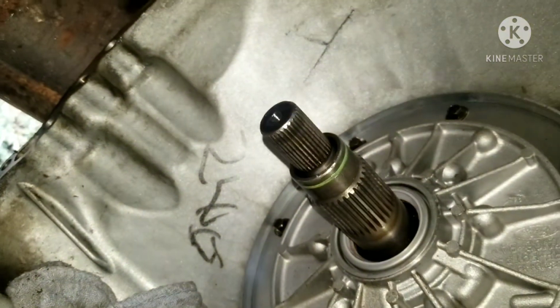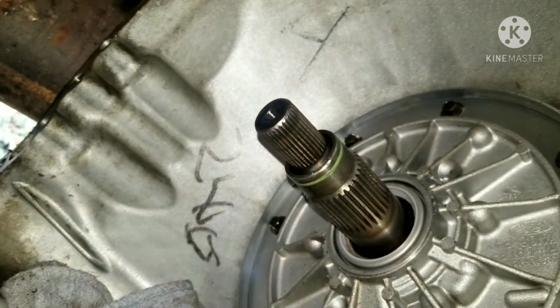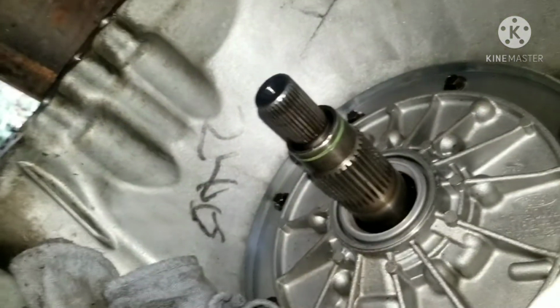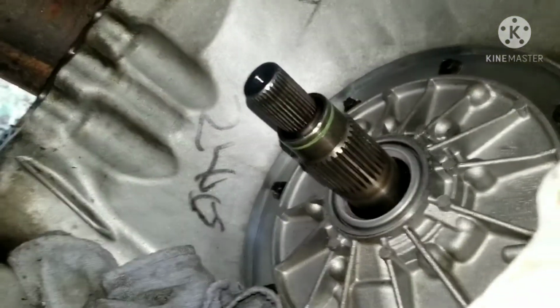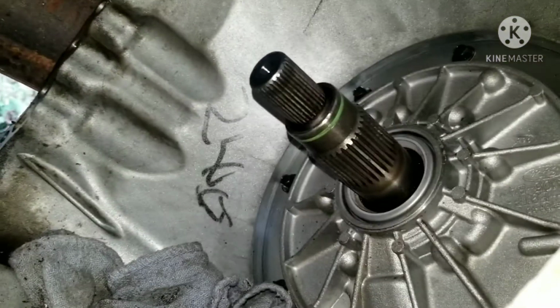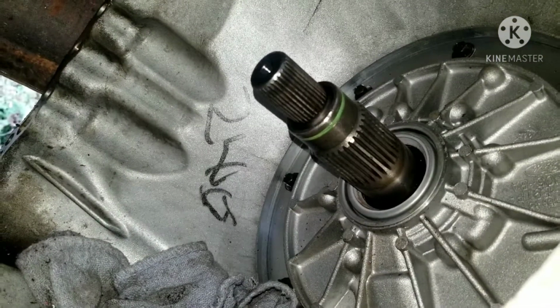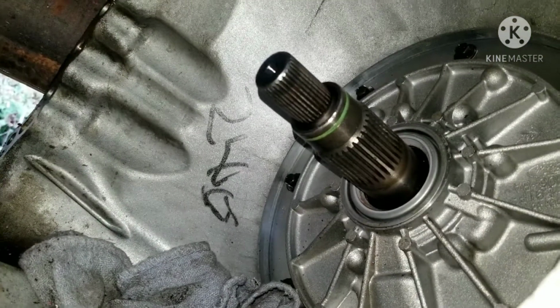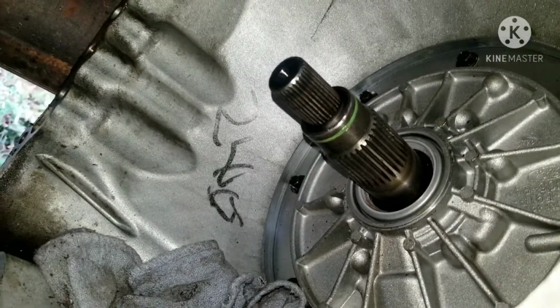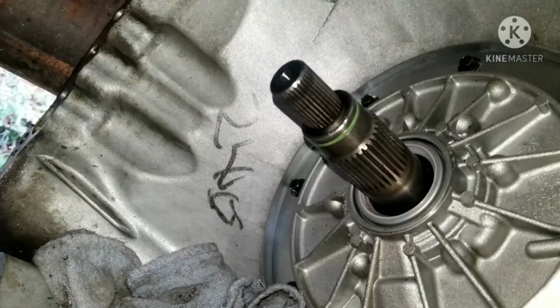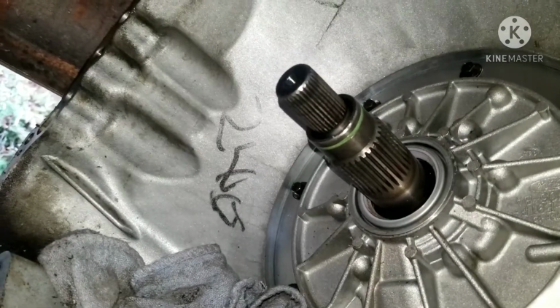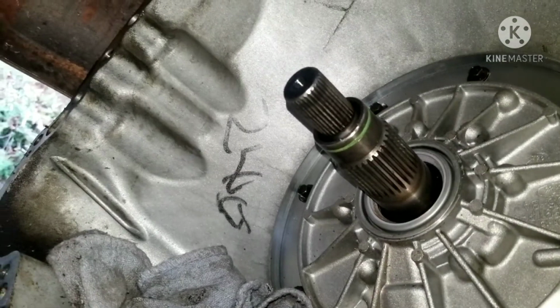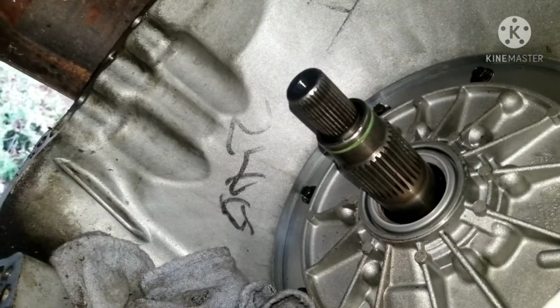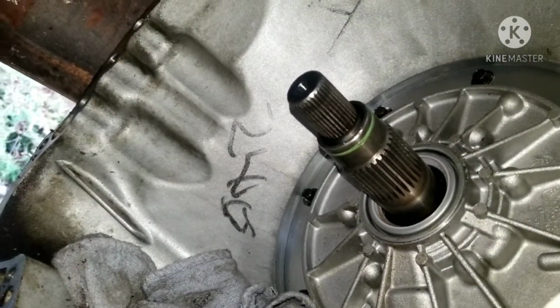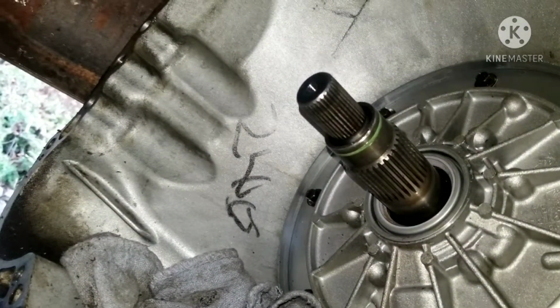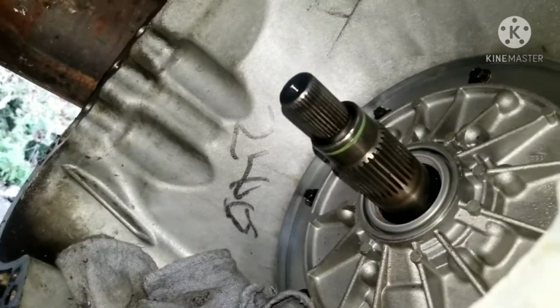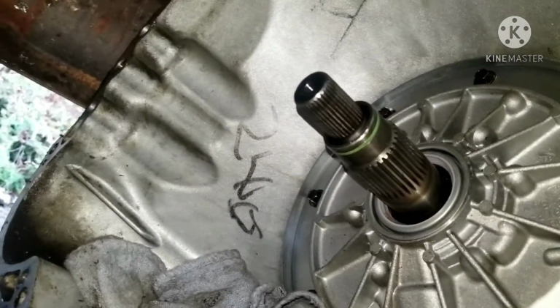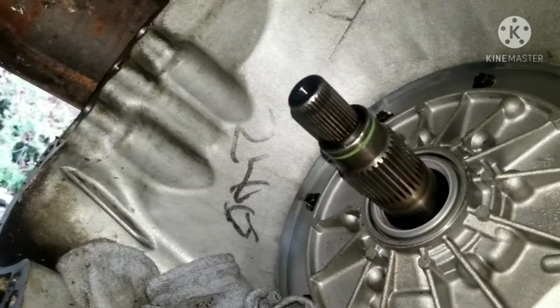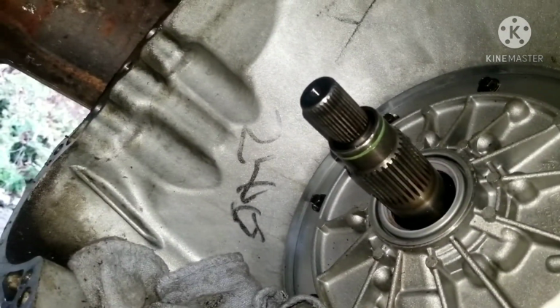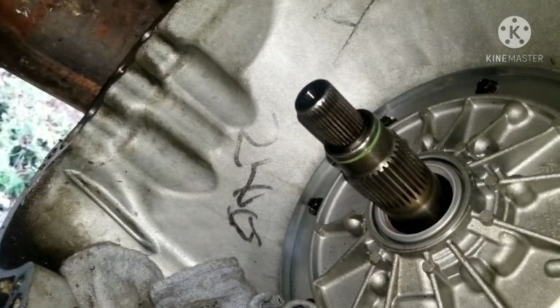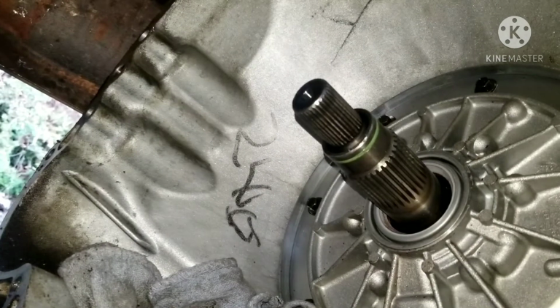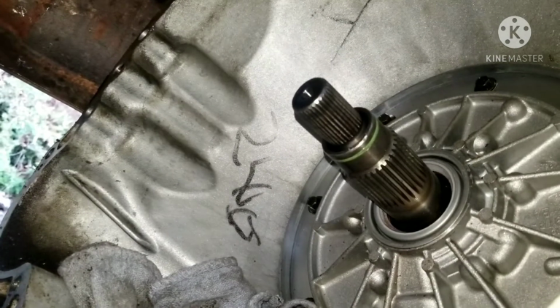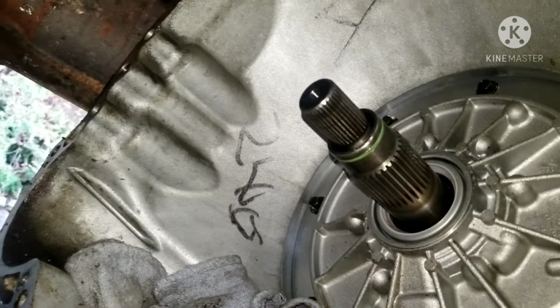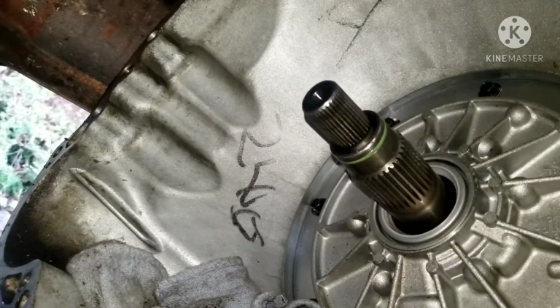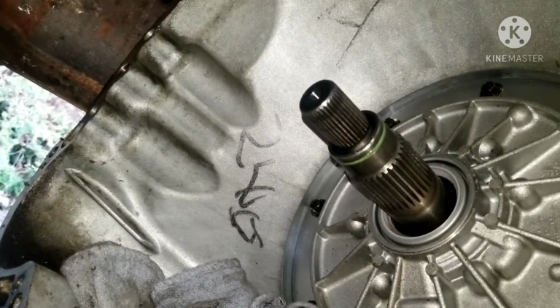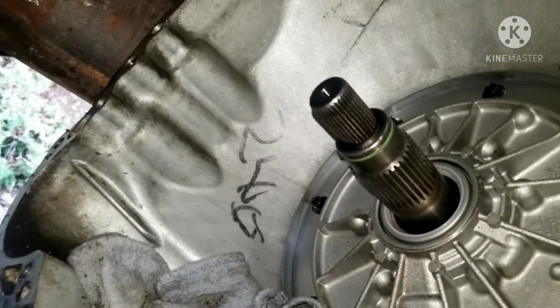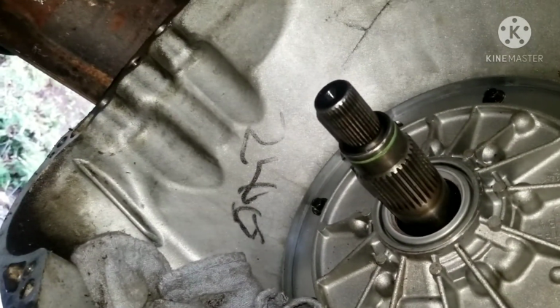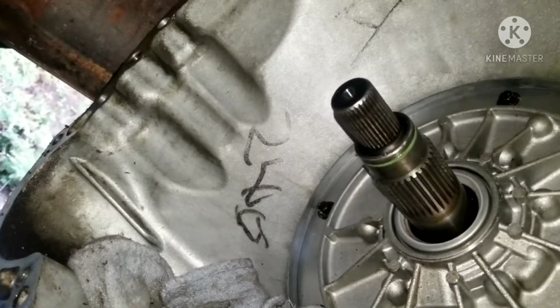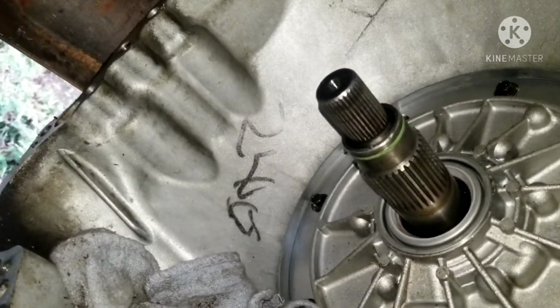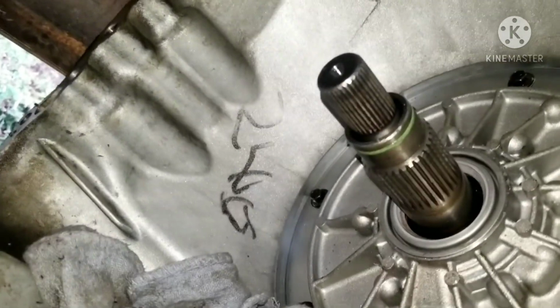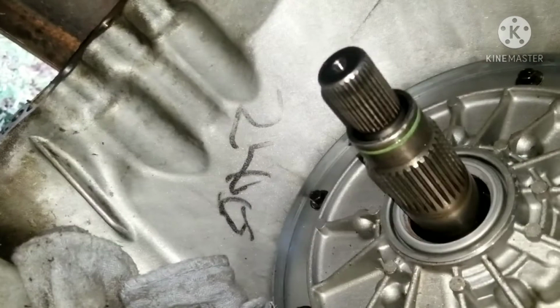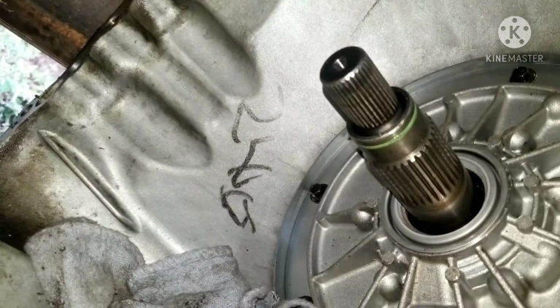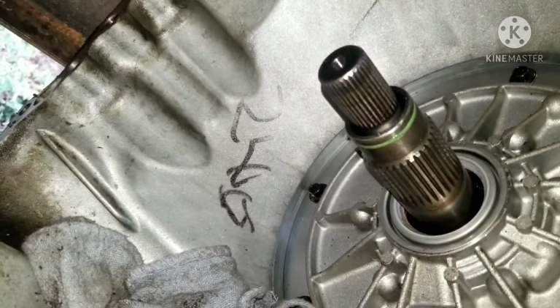Howdy fixers. This is a 1991 Ford F-150, and I believe it has an E4OD transmission. This transmission has been in and out once or twice.